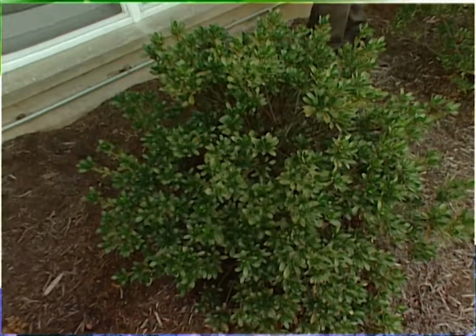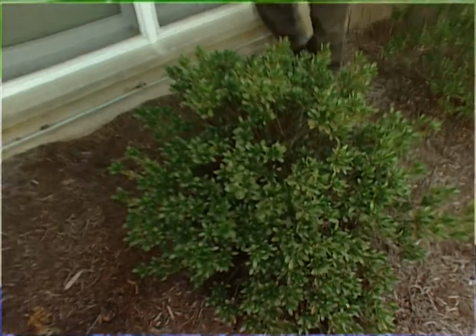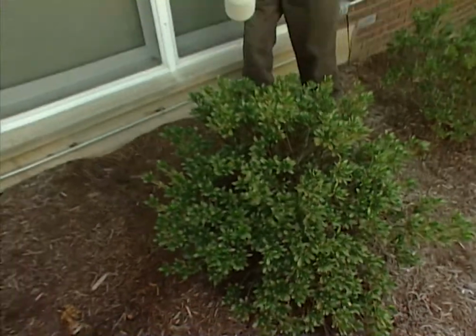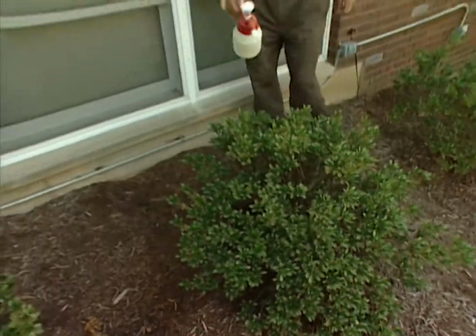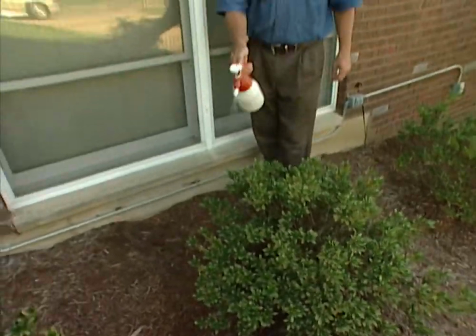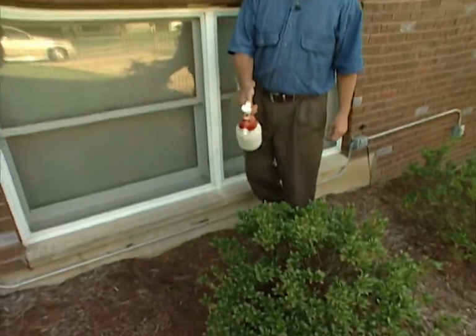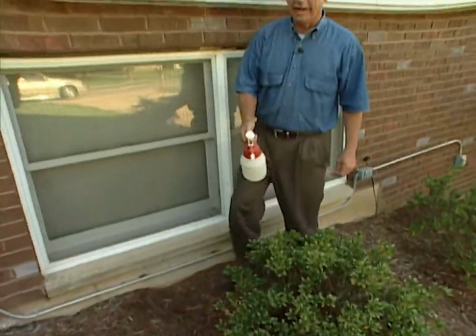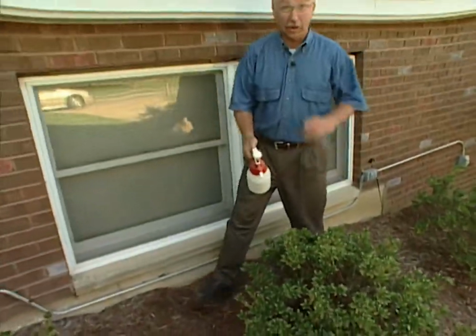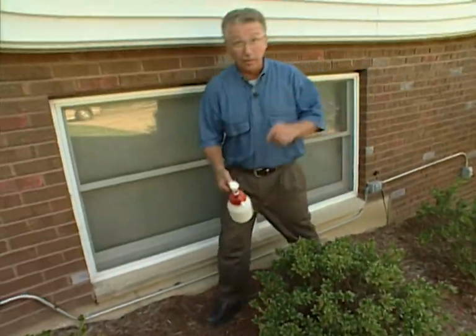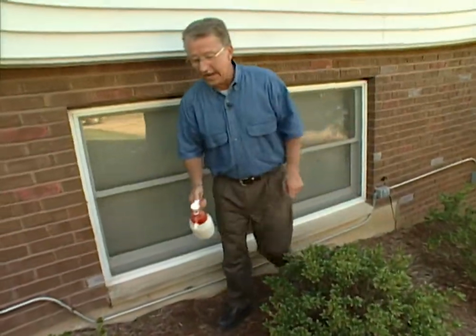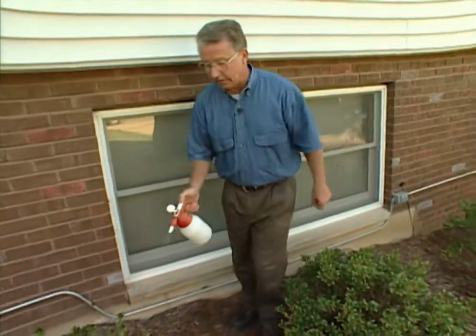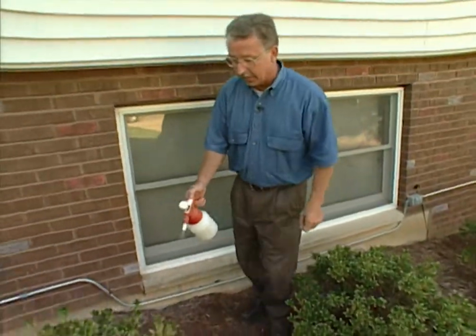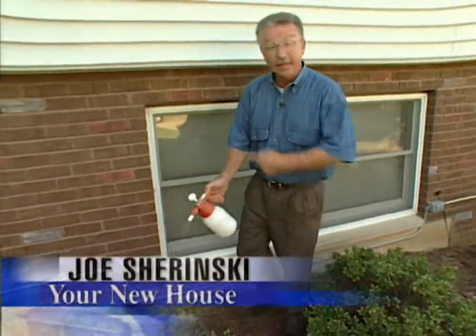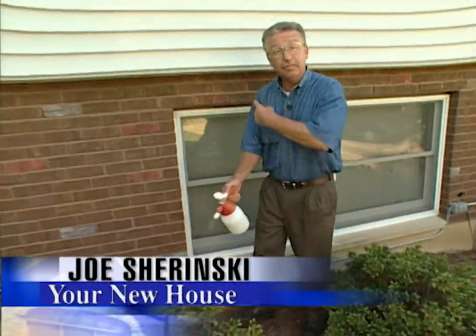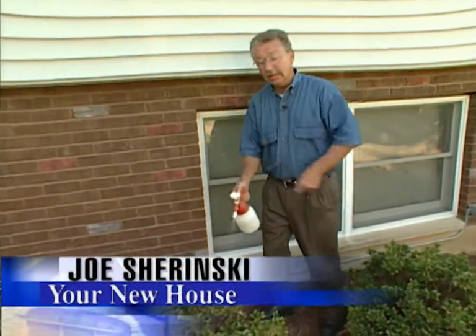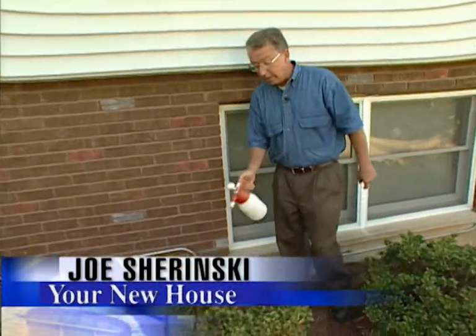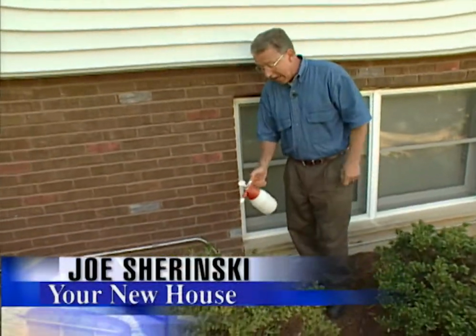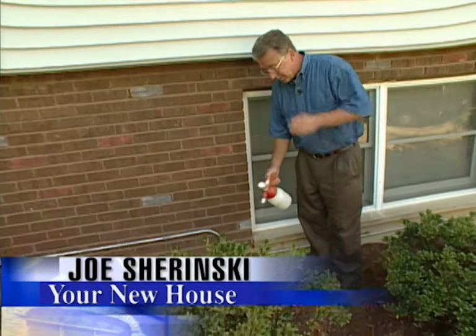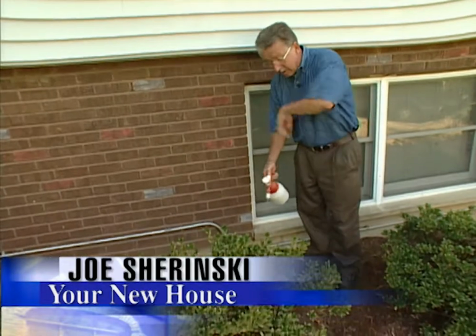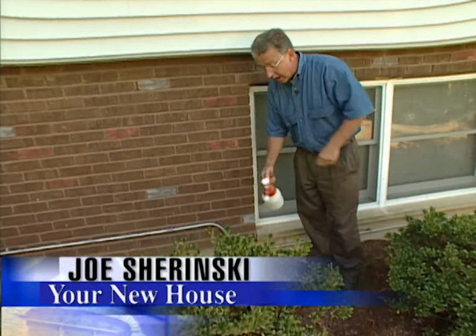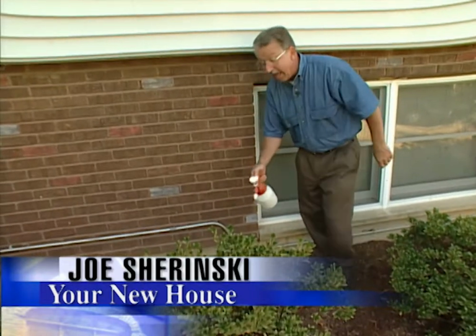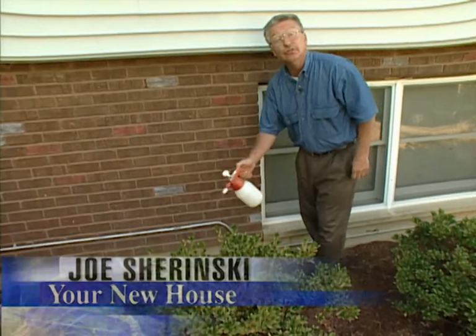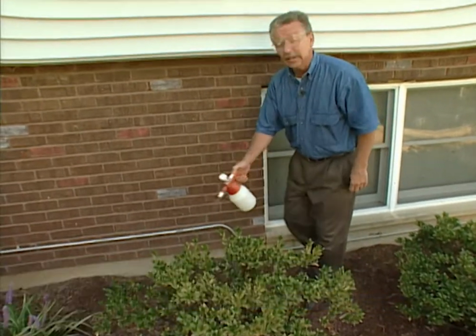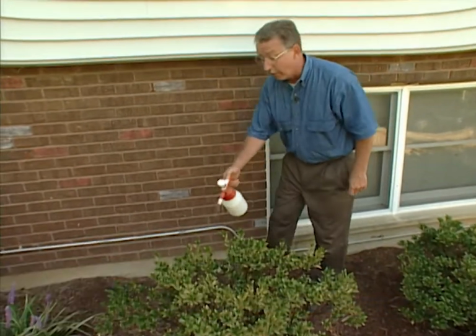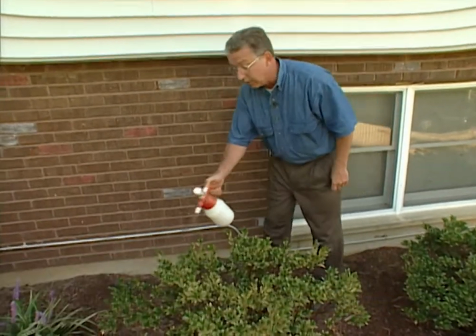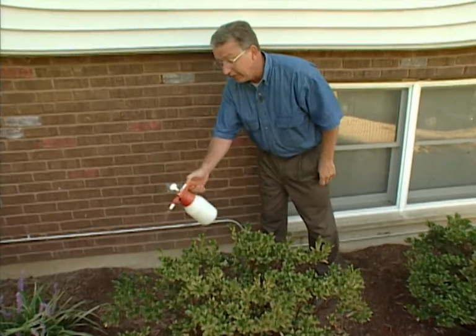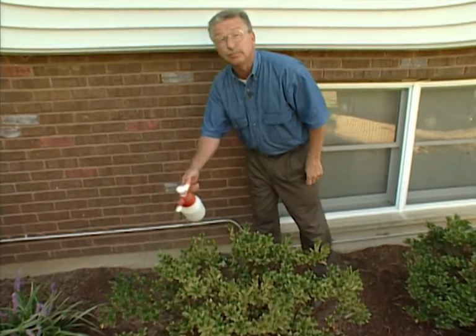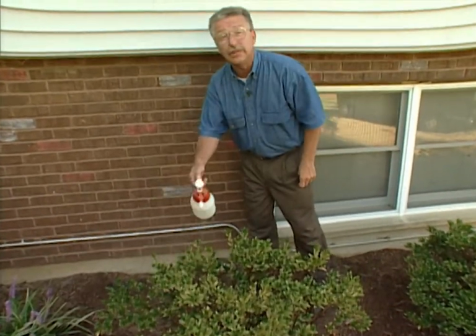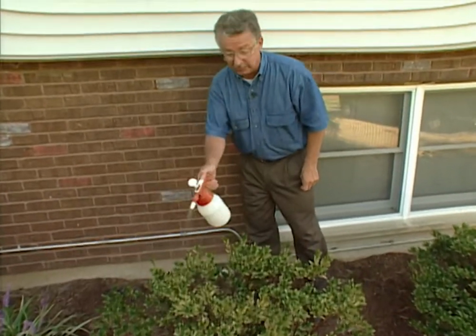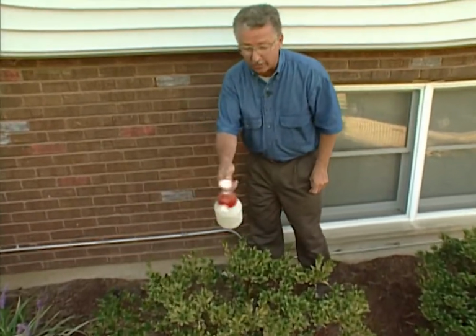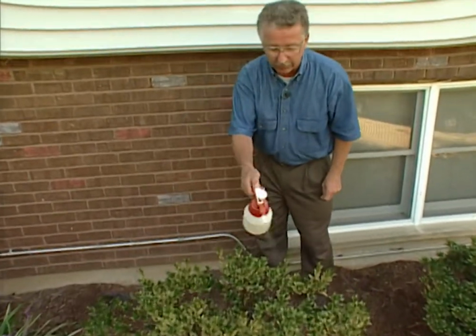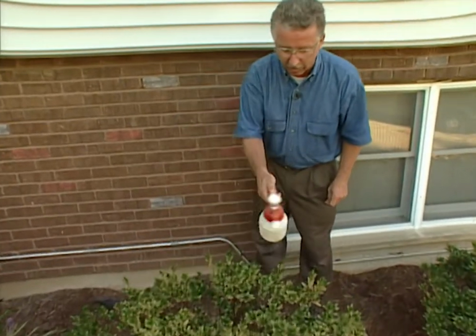Fall is a great time of year for planting almost anything. The people who live here asked me to come by and do a little fall planting, sprucing up, and decorating for fall.